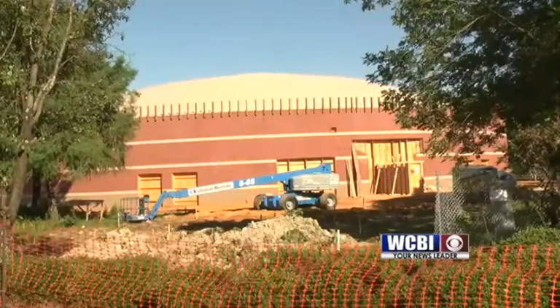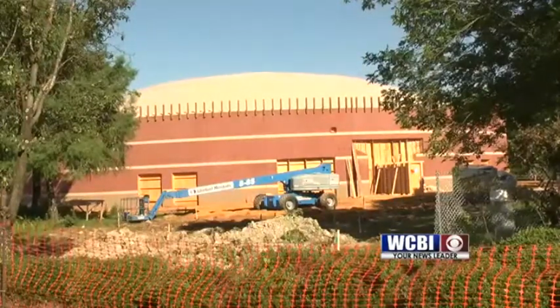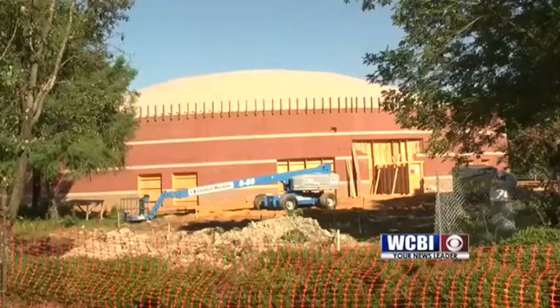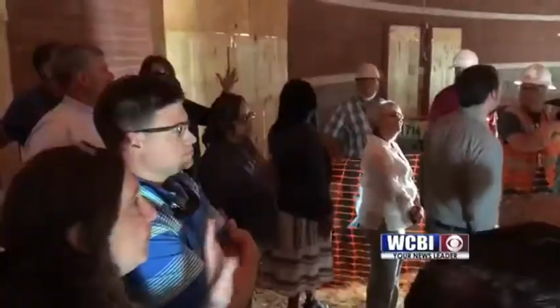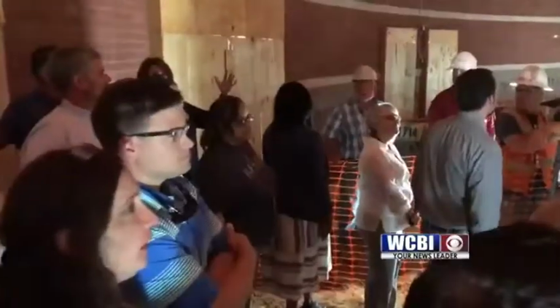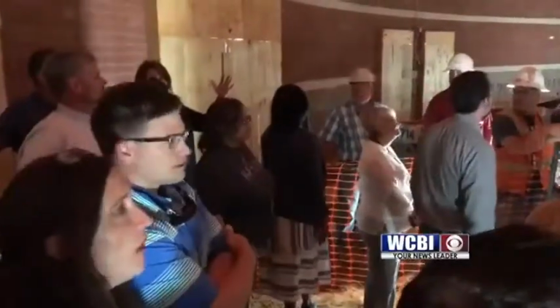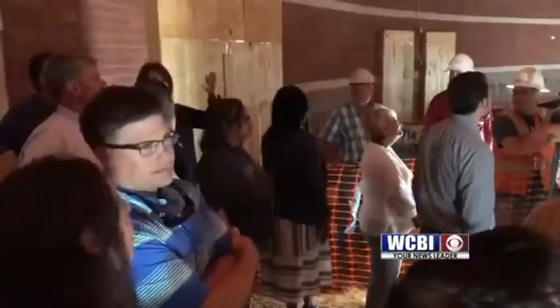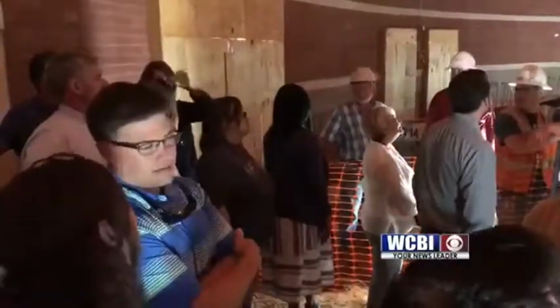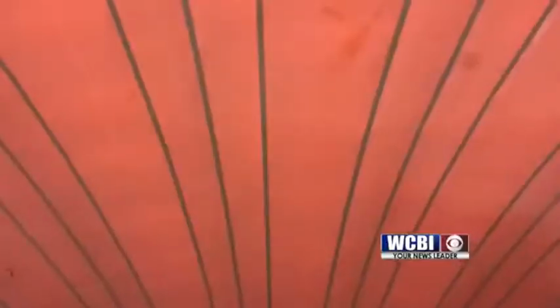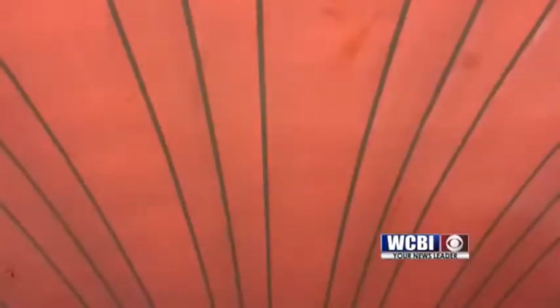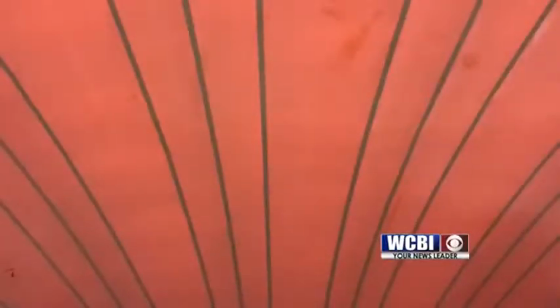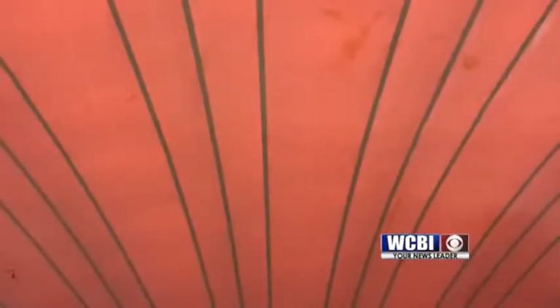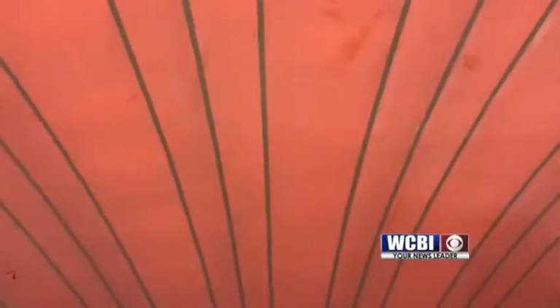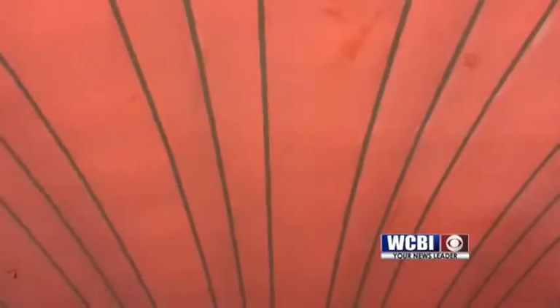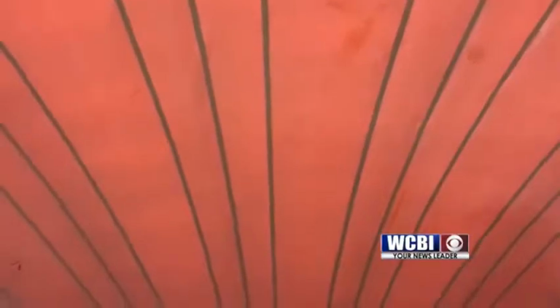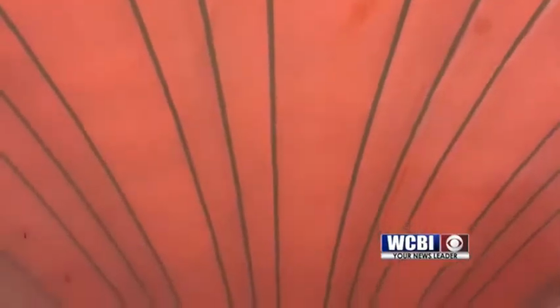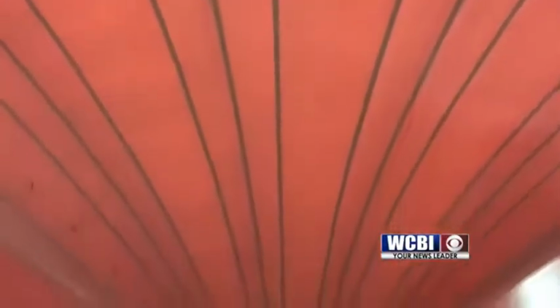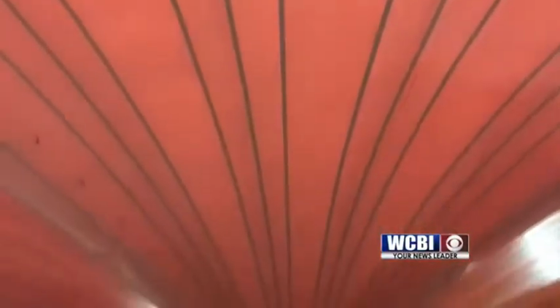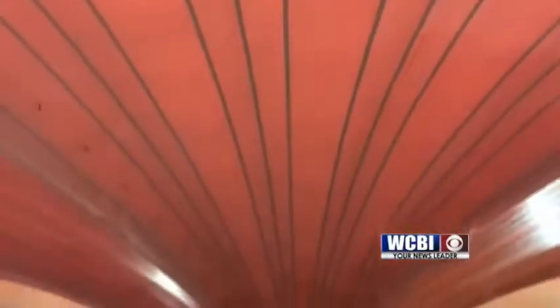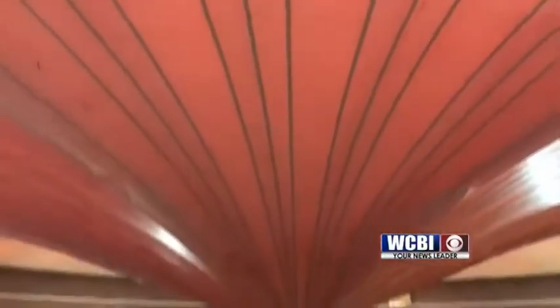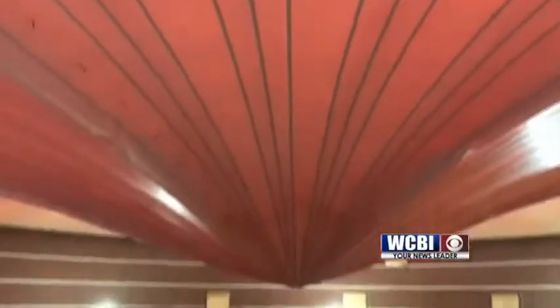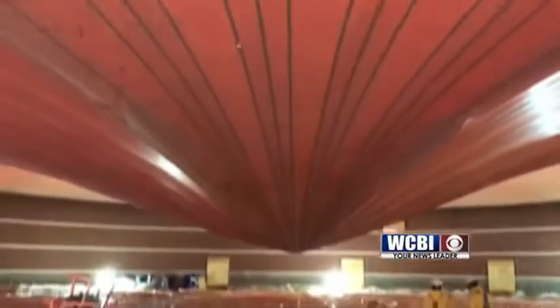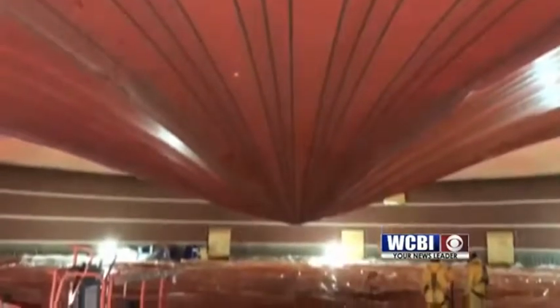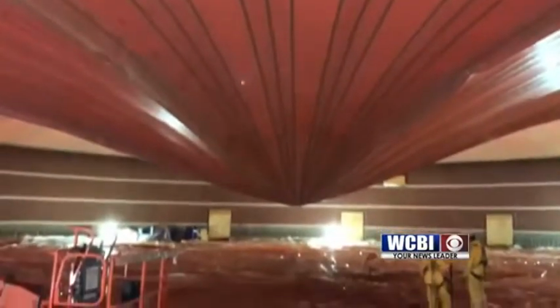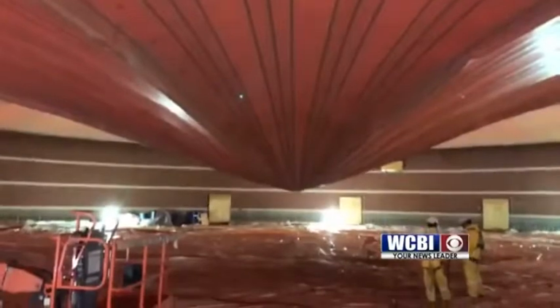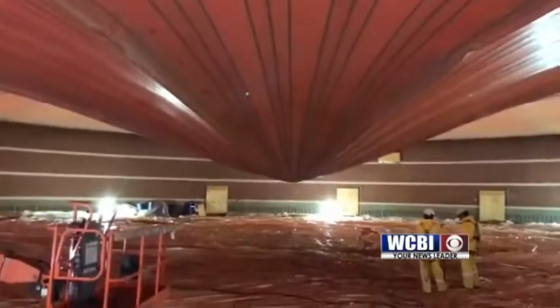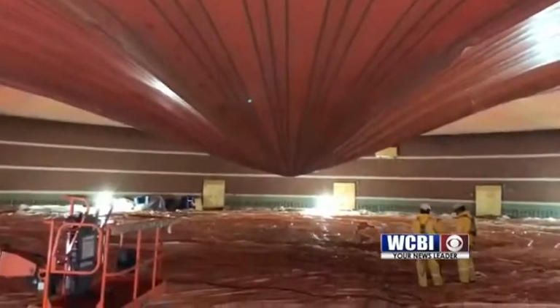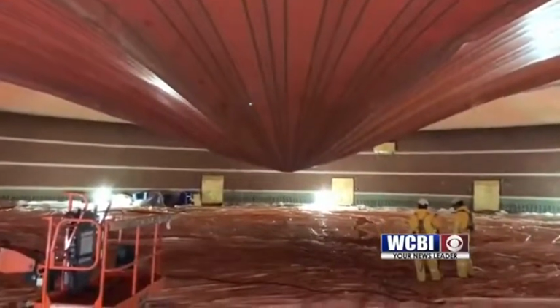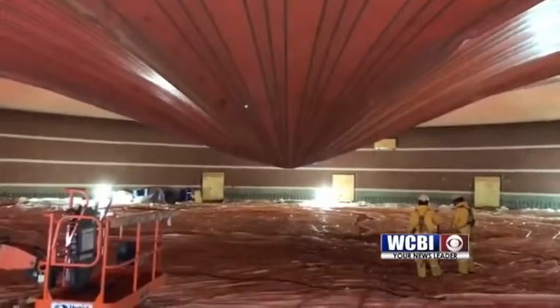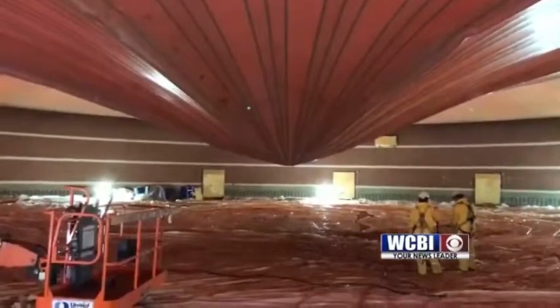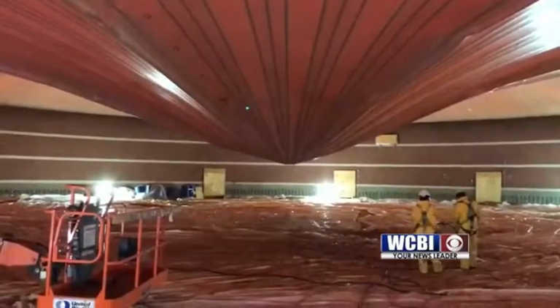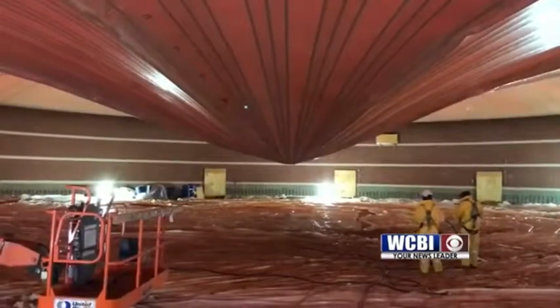Staffers with JBHM architects, school administrators, and members of the media were allowed inside as the dome inflated. Tupelo High School Principal Art Dobbs says the safe room and gymnasium is a welcome addition to the campus.